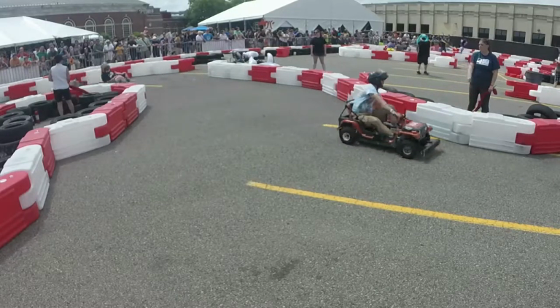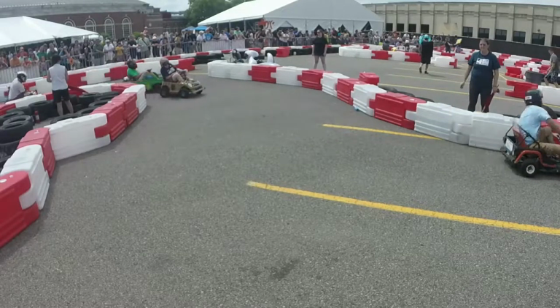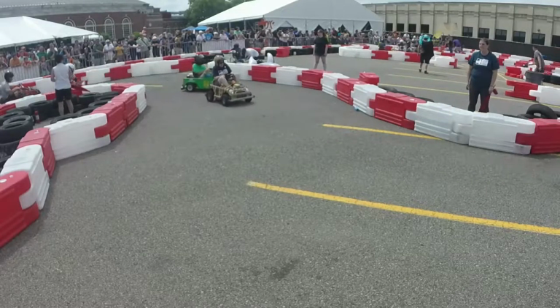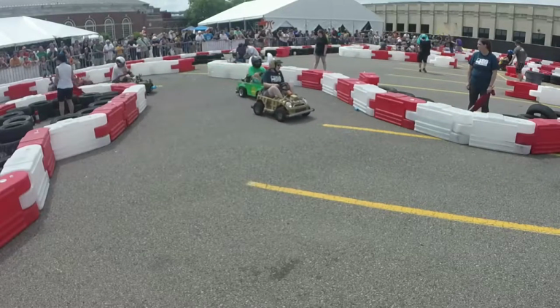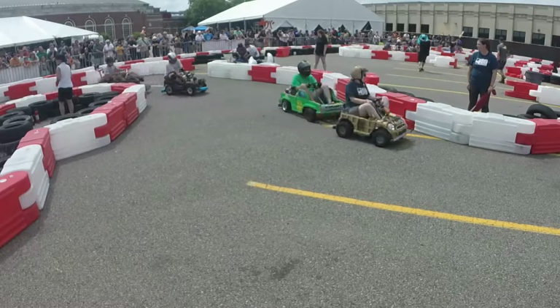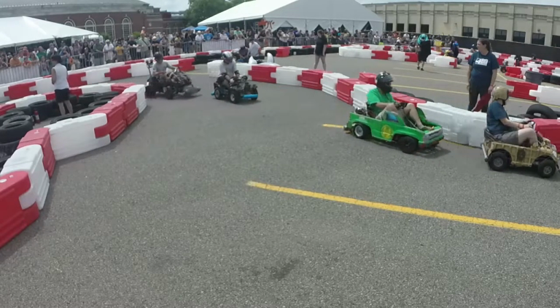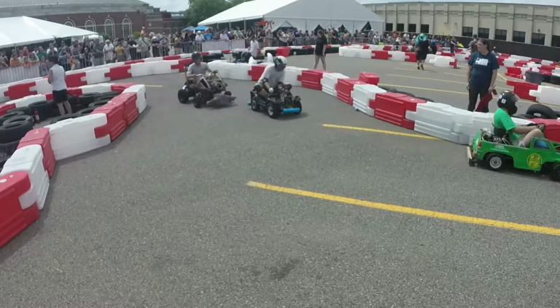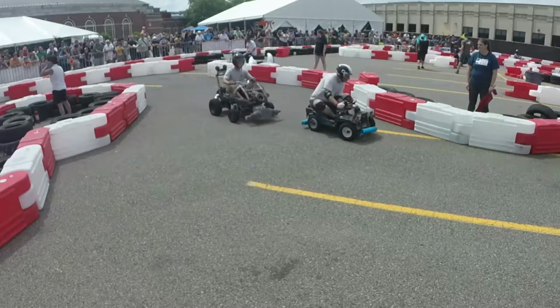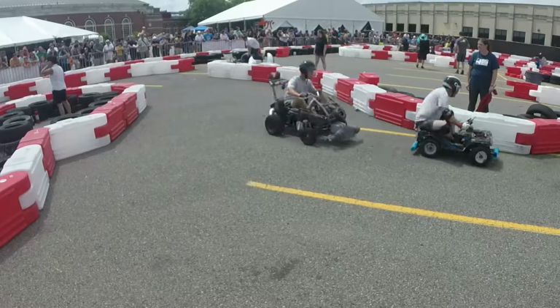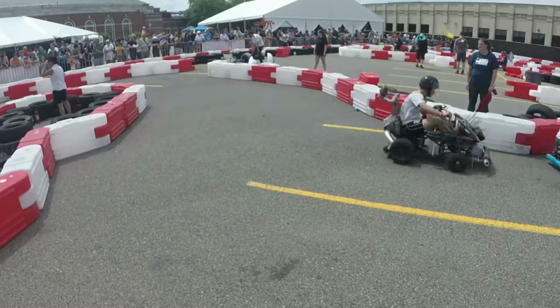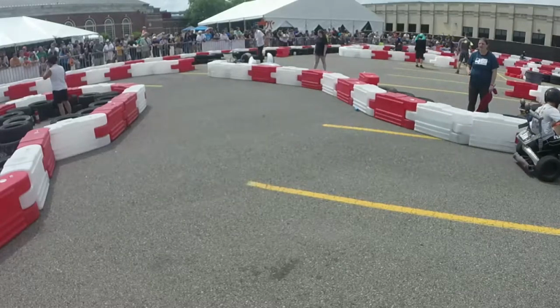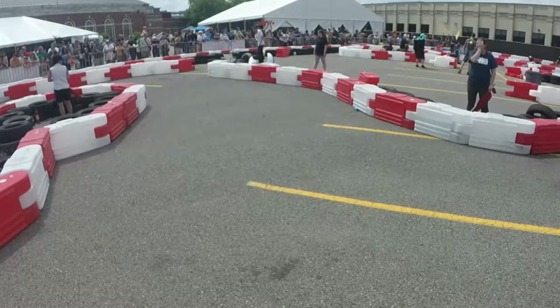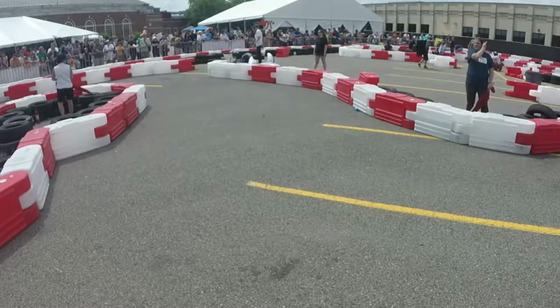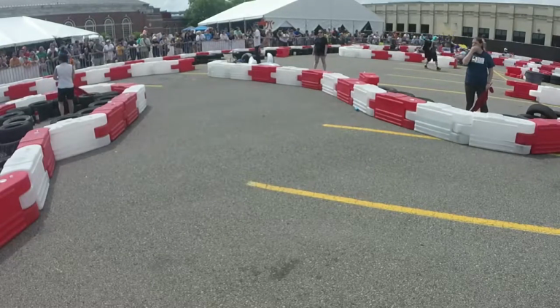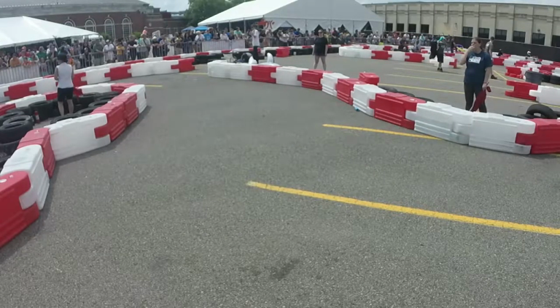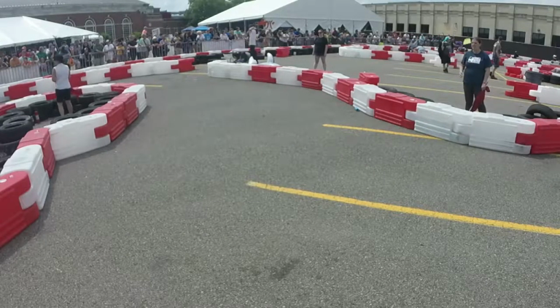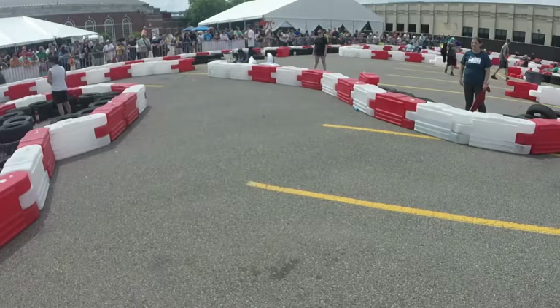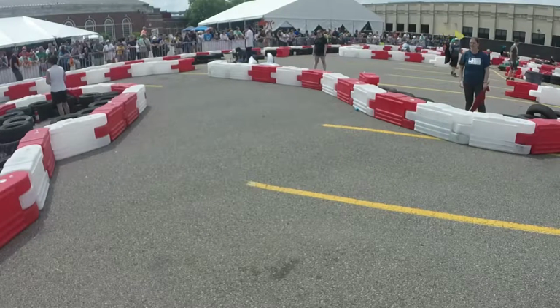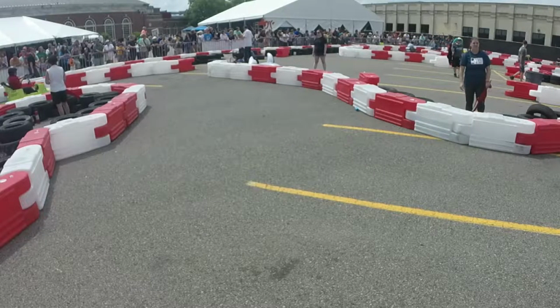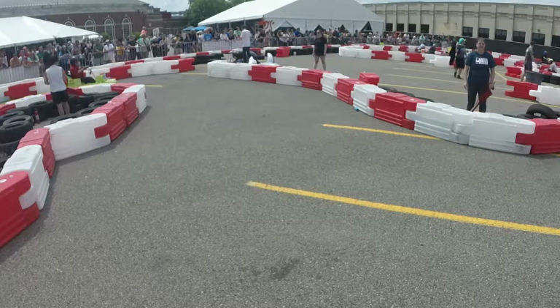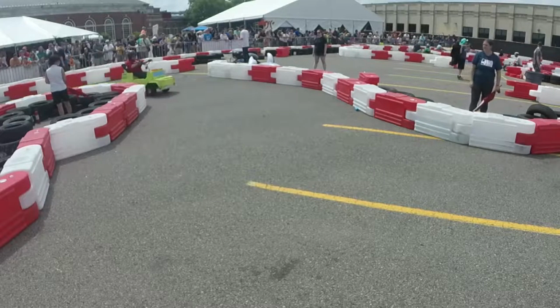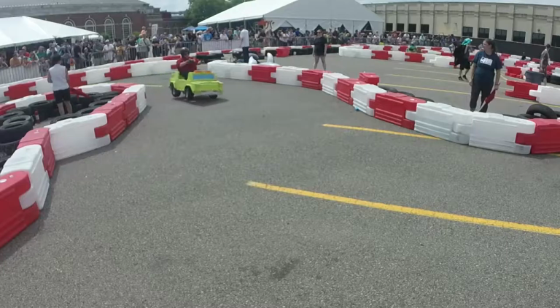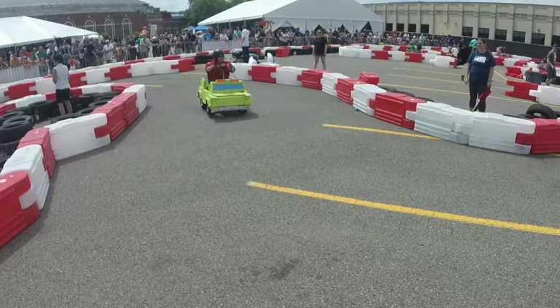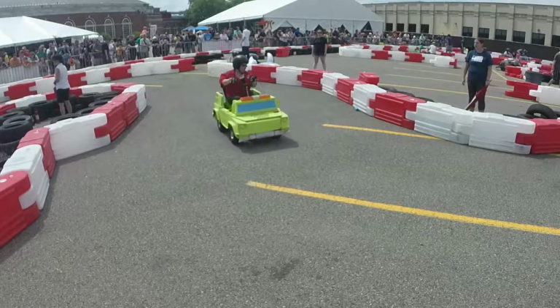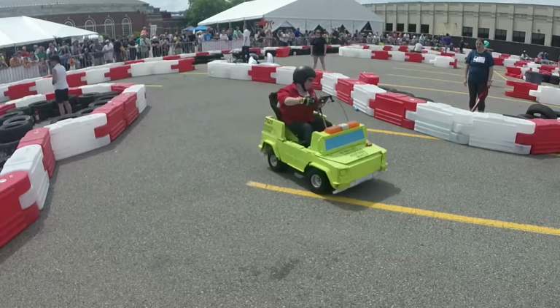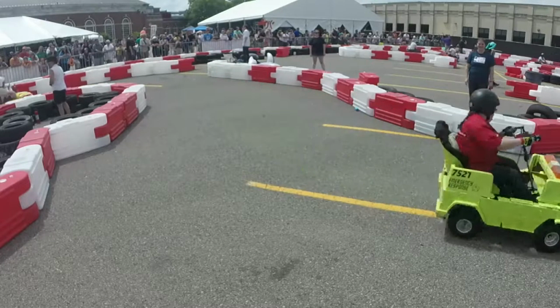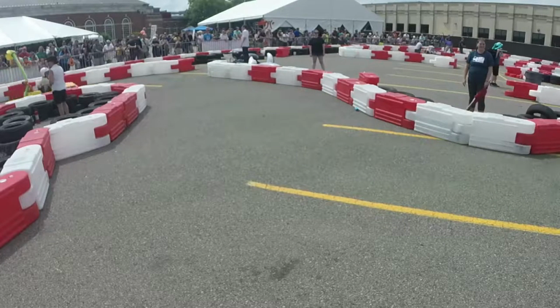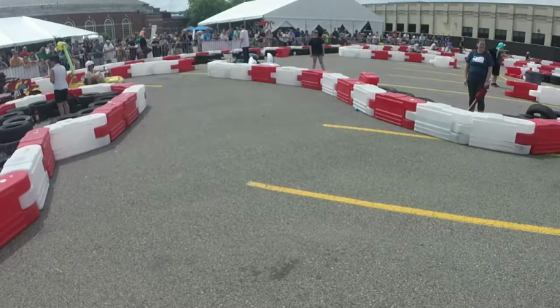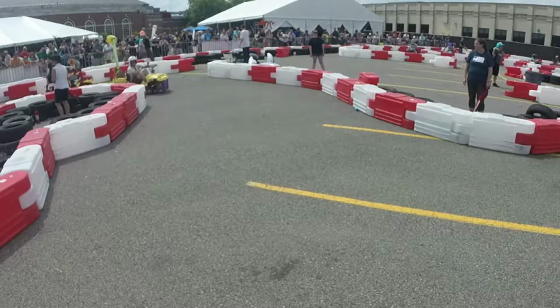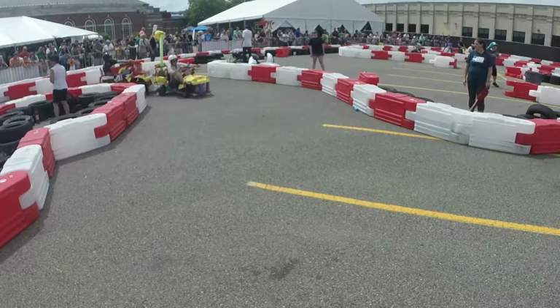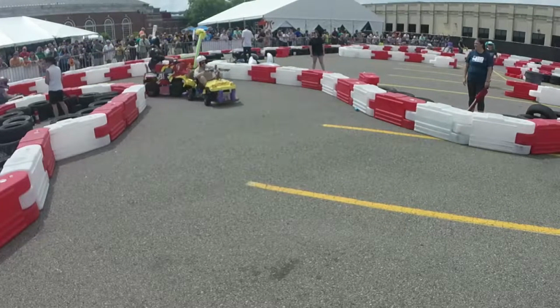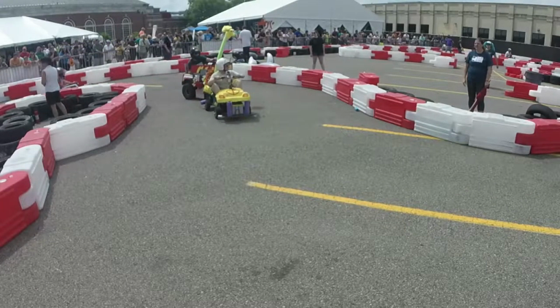Patrick, how much longer until the first driver change? One minute to the first driver change. For those of you tuning in — every 15 minutes in the Power Racing Series, the drivers have to change, or they change costume to confuse us.